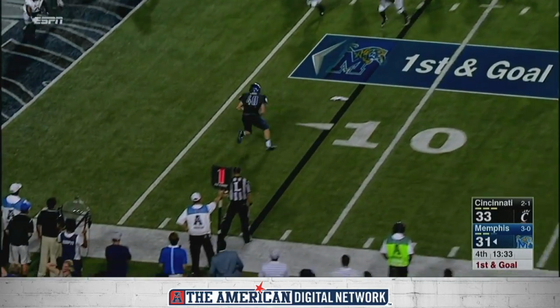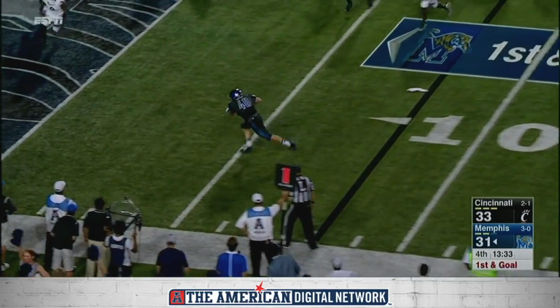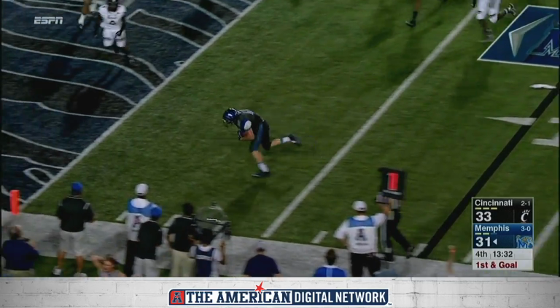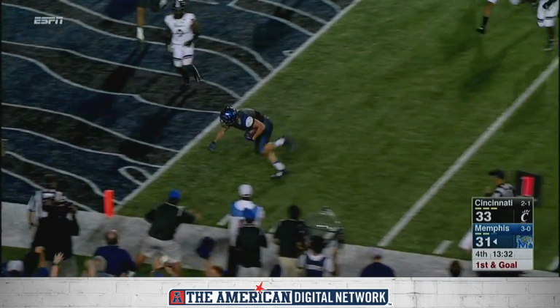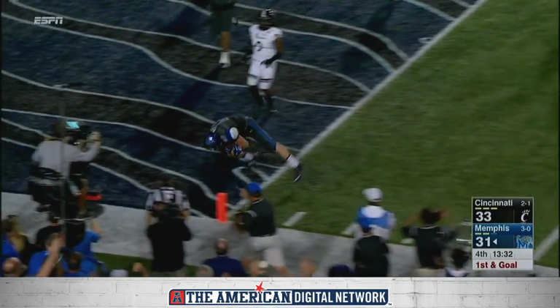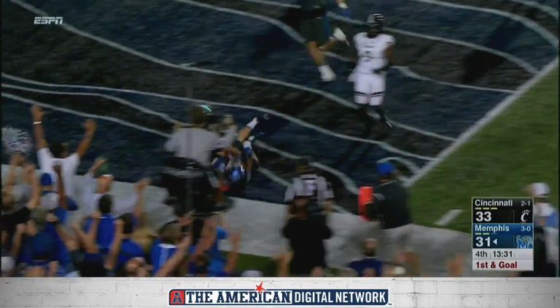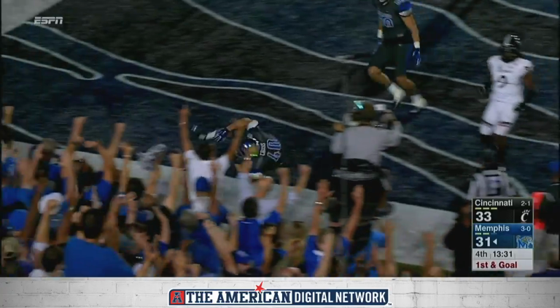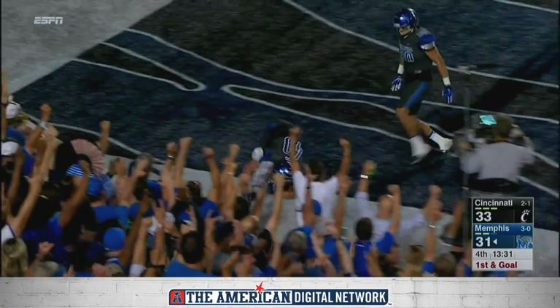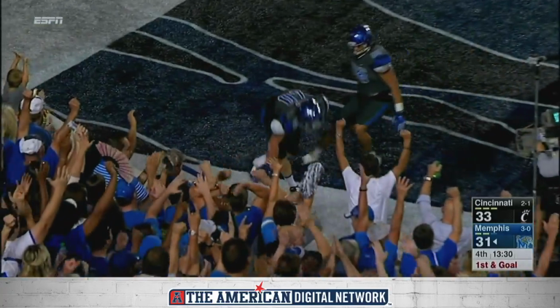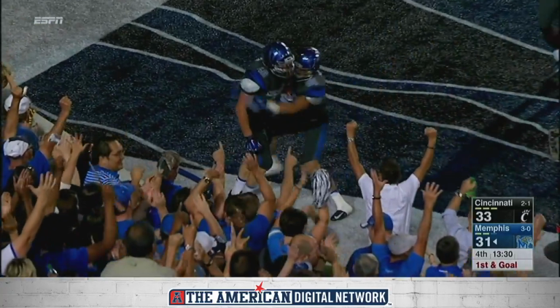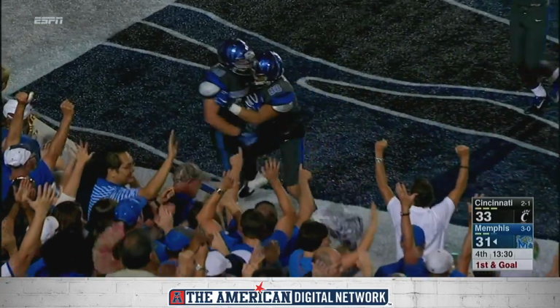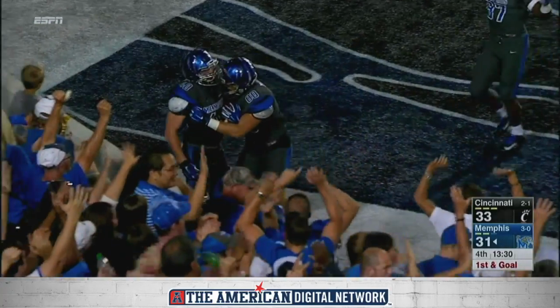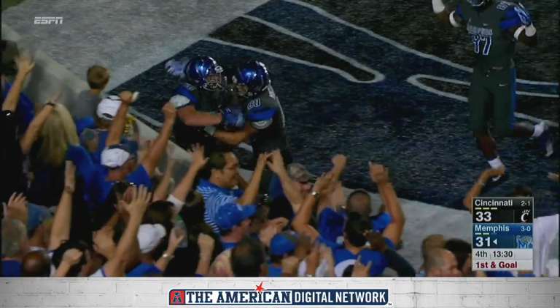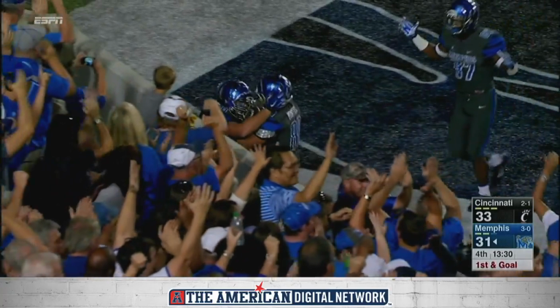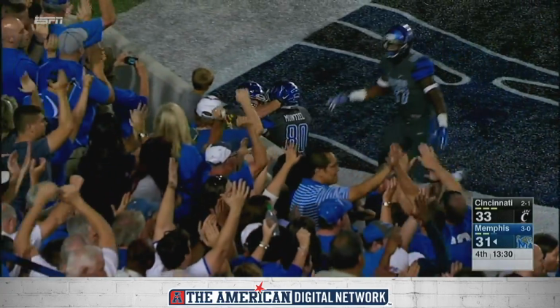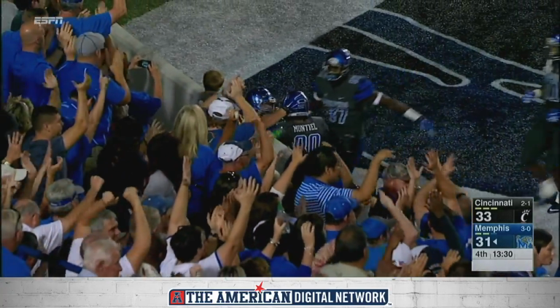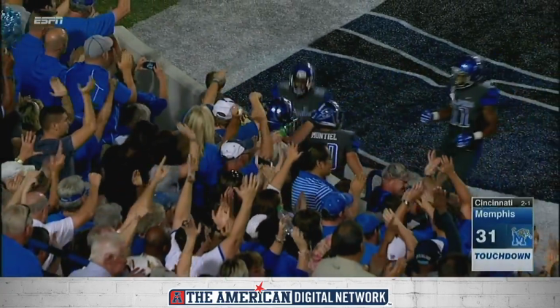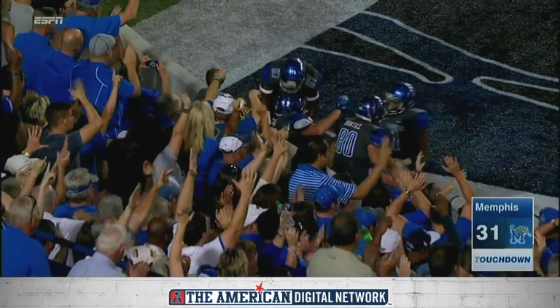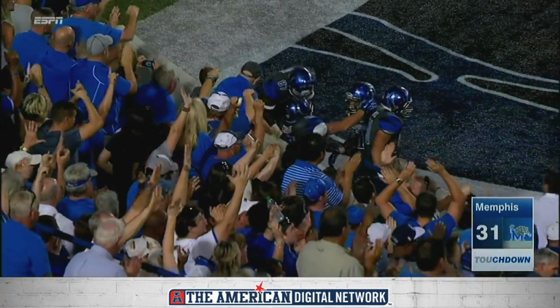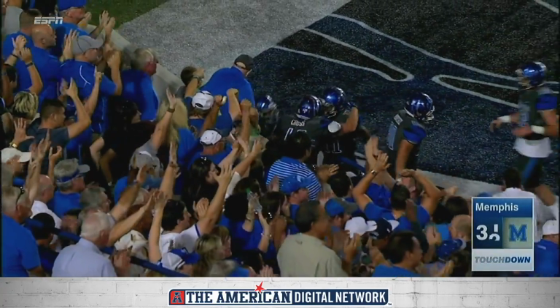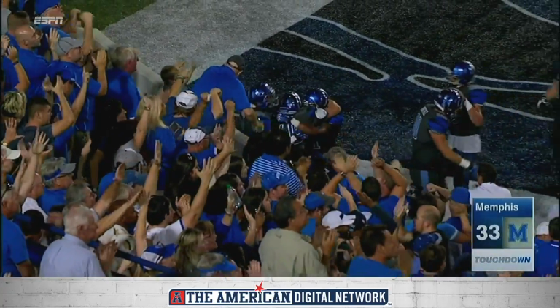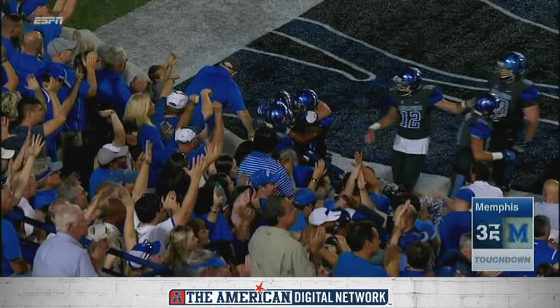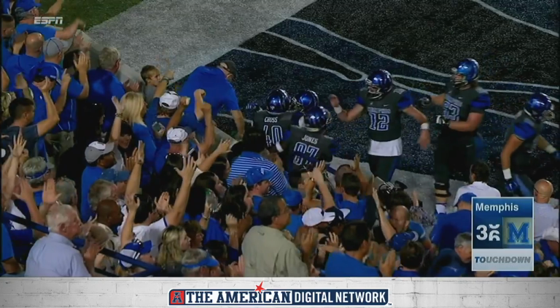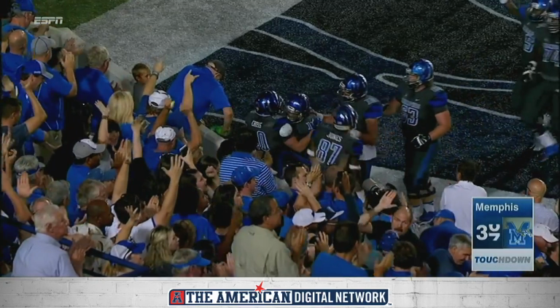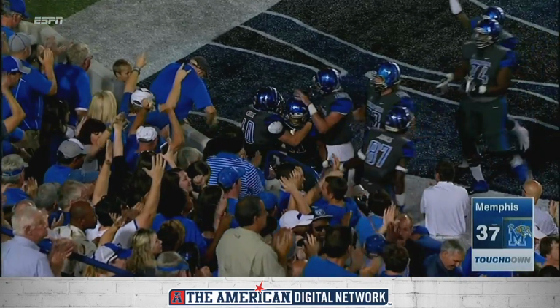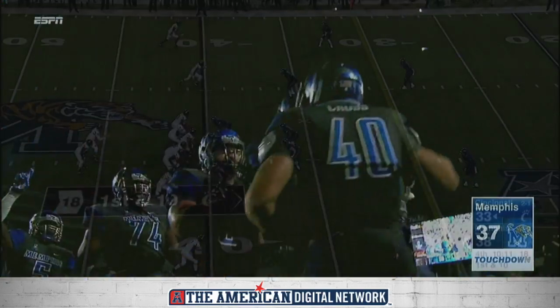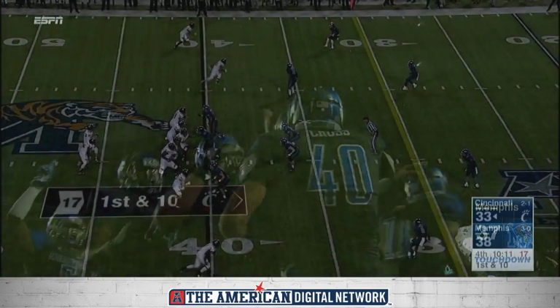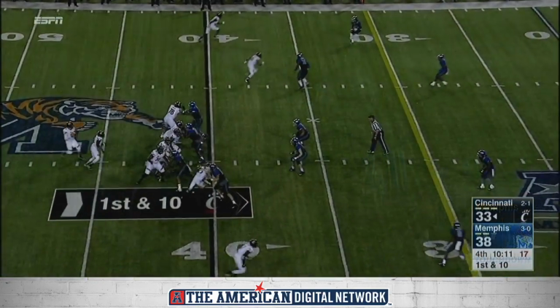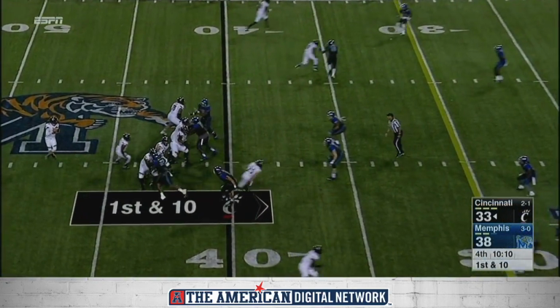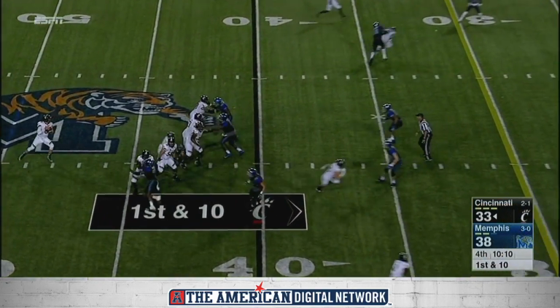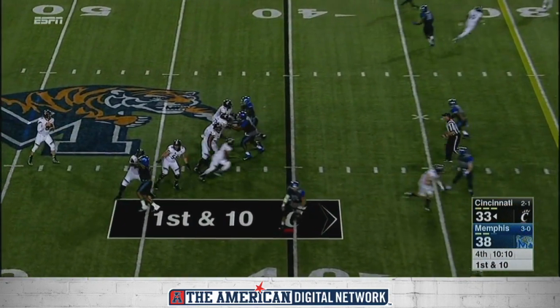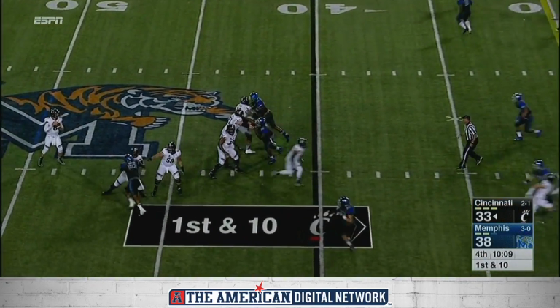Nice-looking play that time, as Alan Cross will give Memphis the lead again. Moore was able to just drop it in.